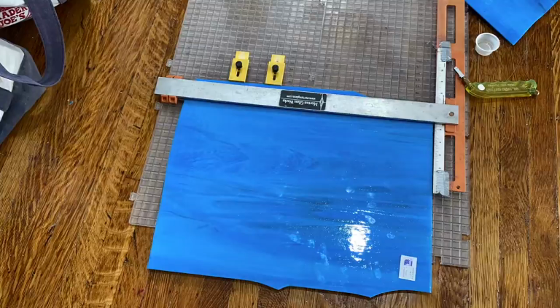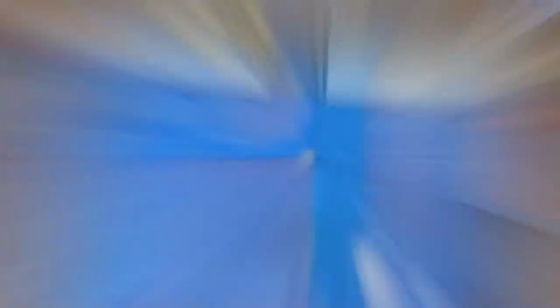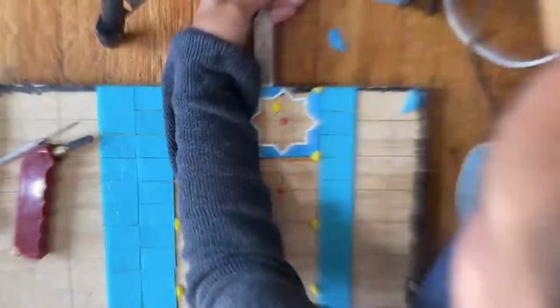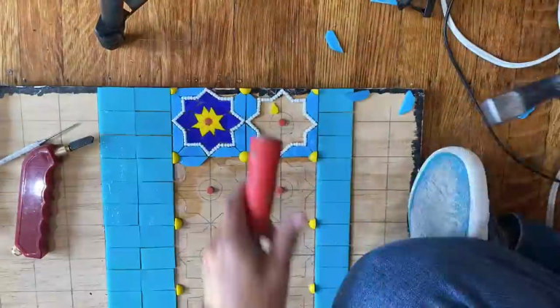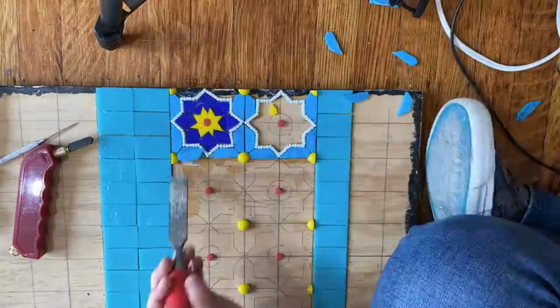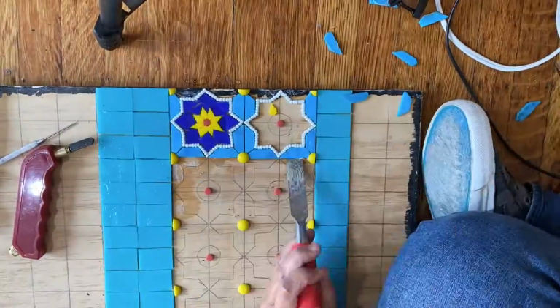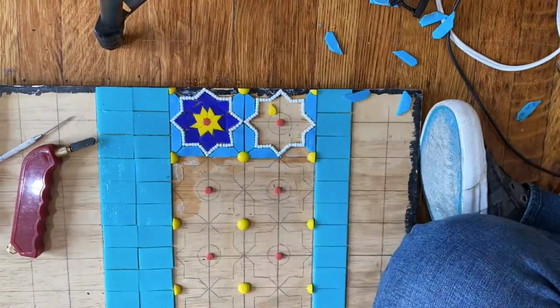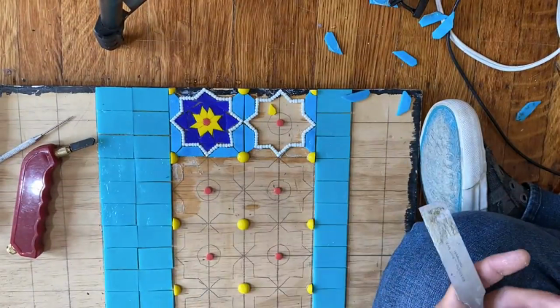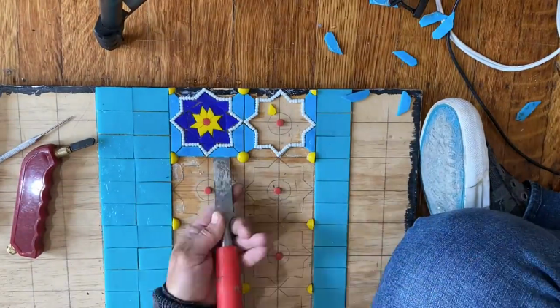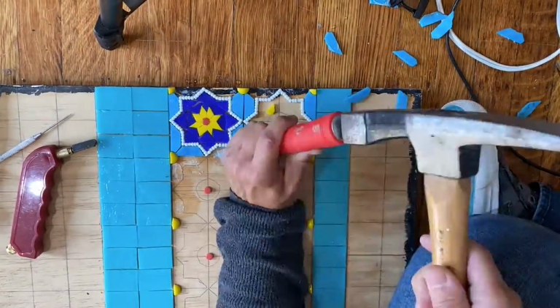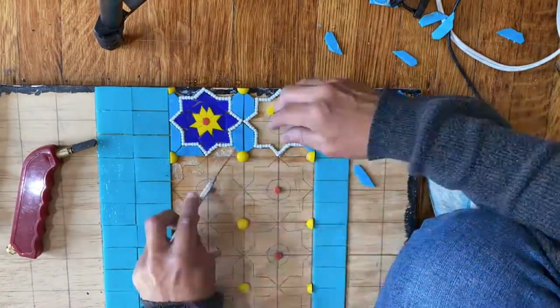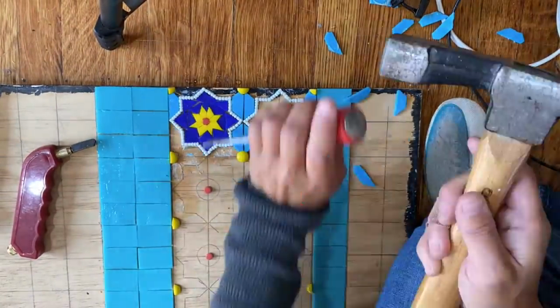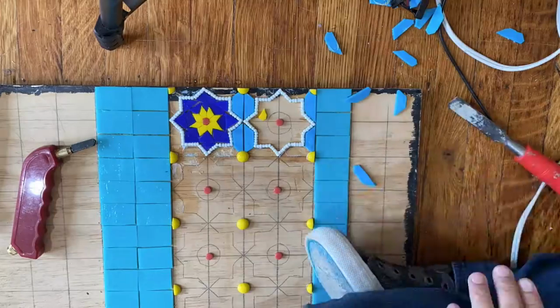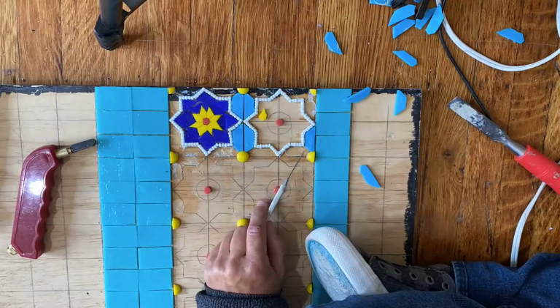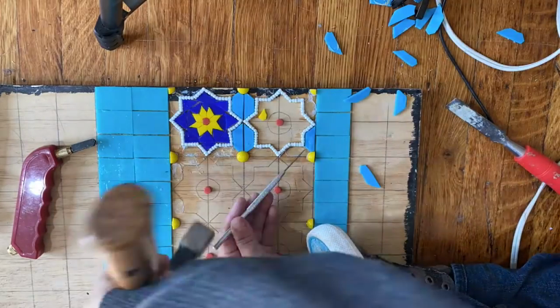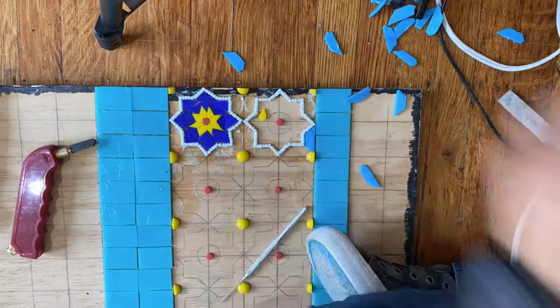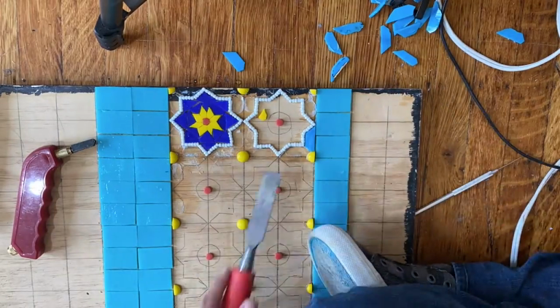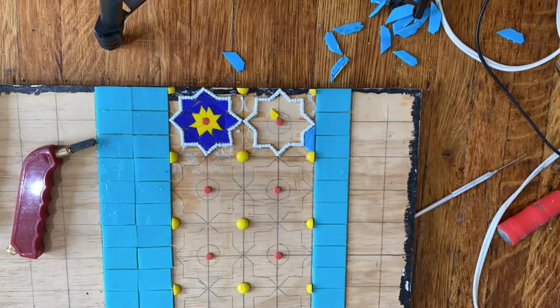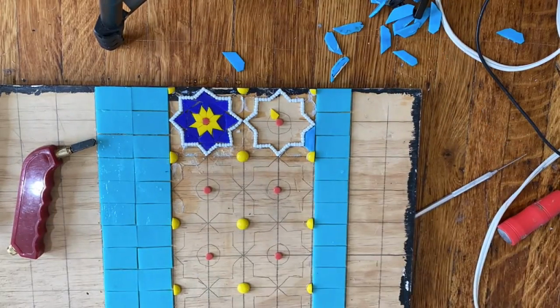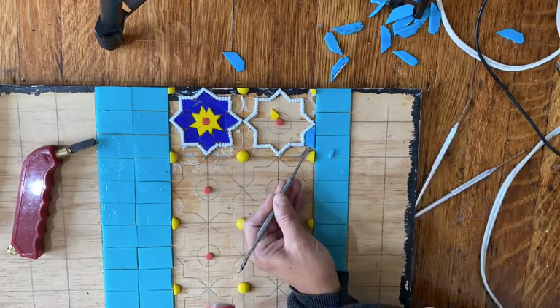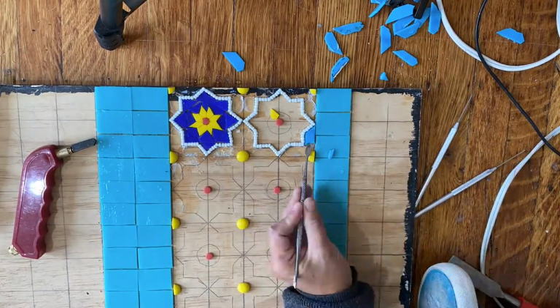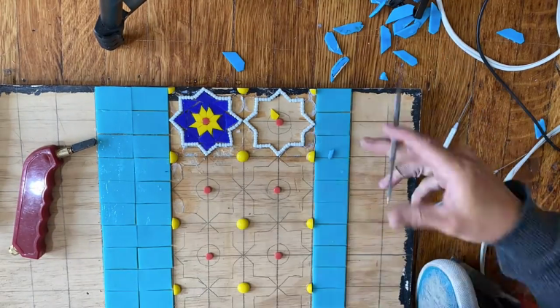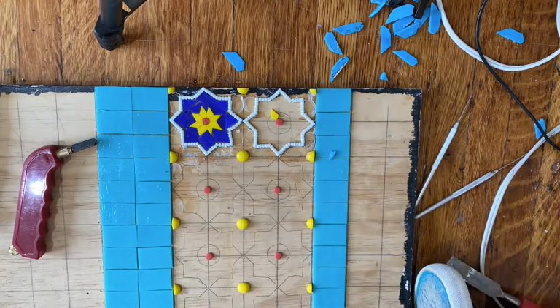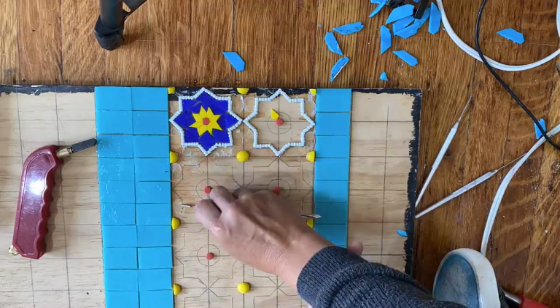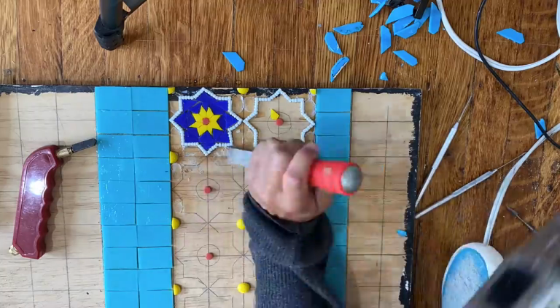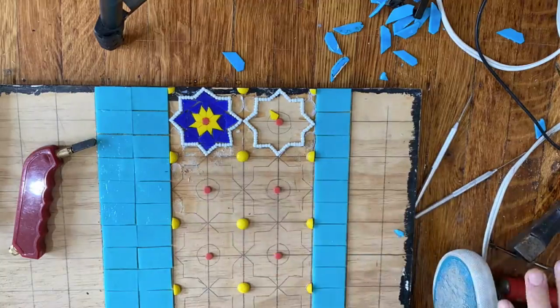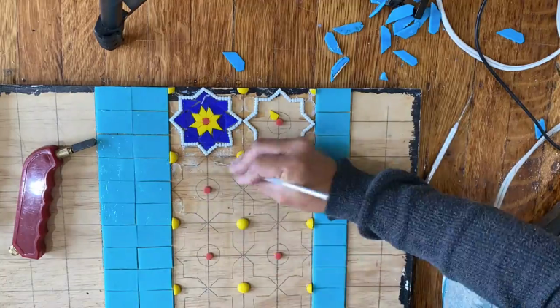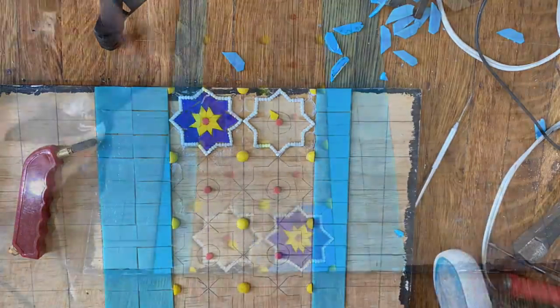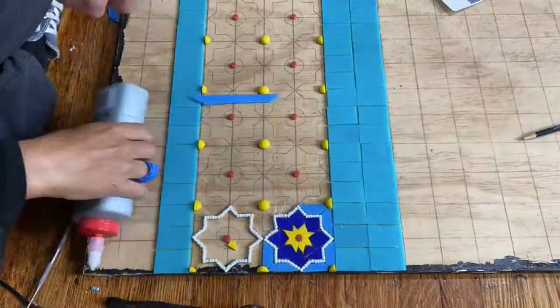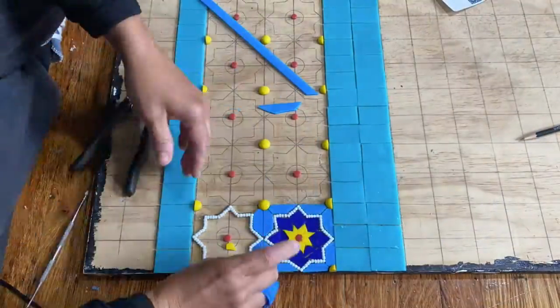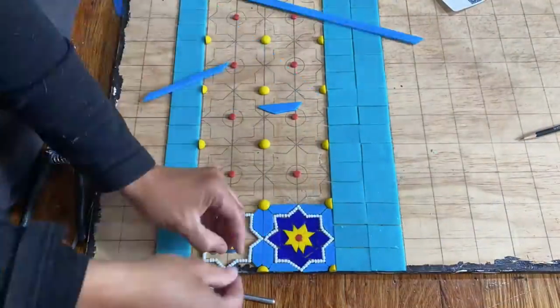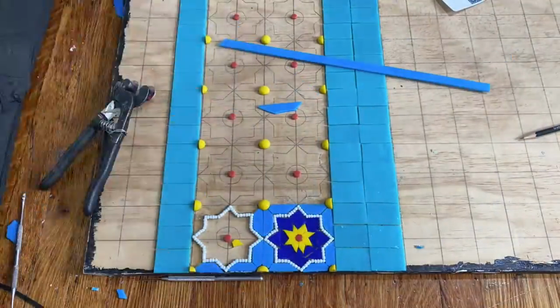Next, I need to remove the old blue glass. I lightly sprayed those pieces with water, then chiseled them out as delicately as possible so as not to disturb the rest of the glass, especially those tiny little beads. Then I put in the new glass pieces.